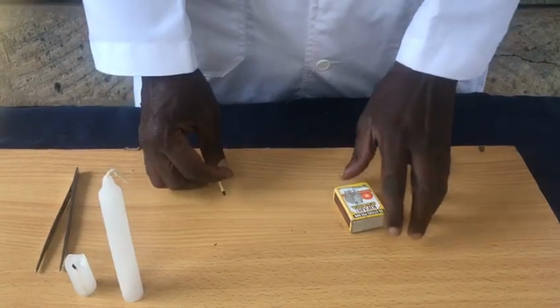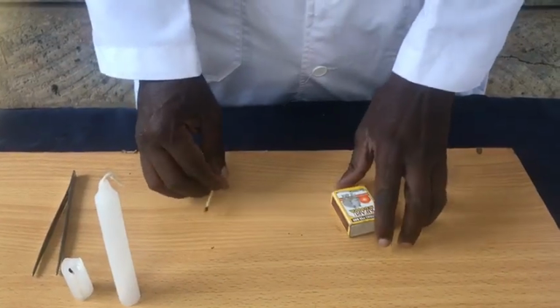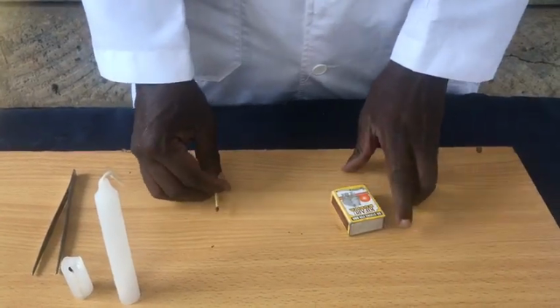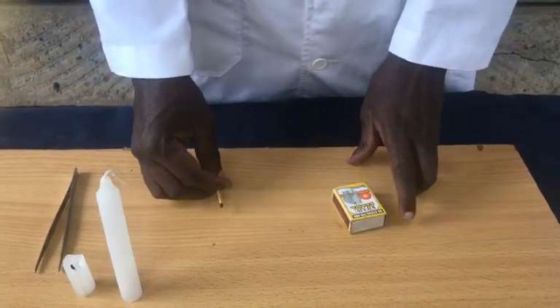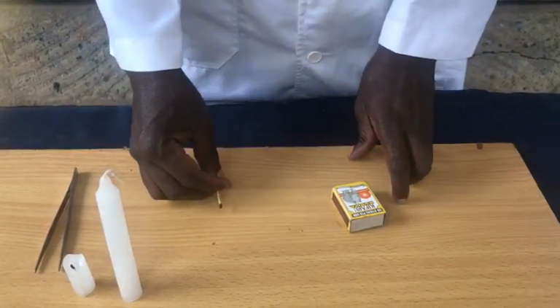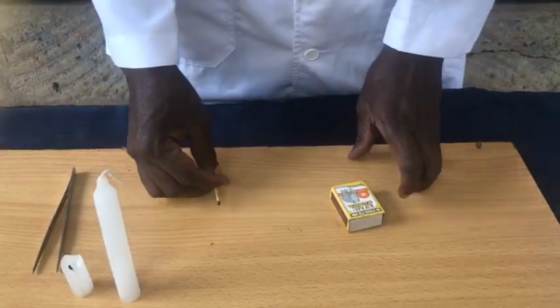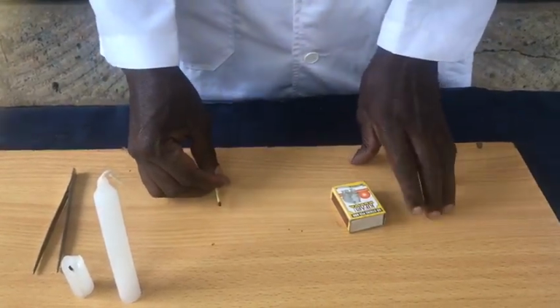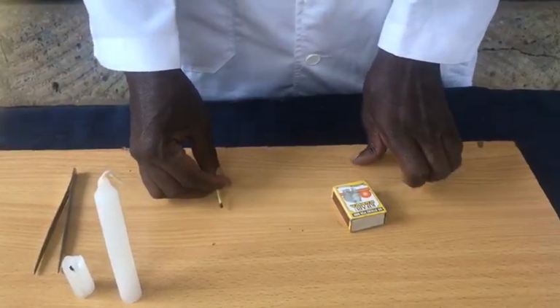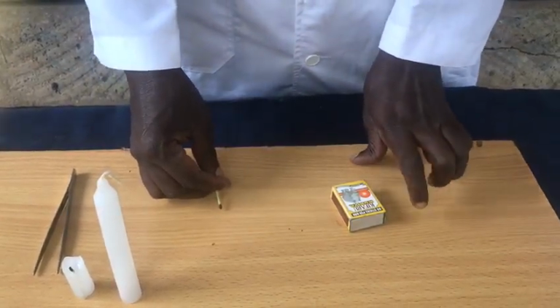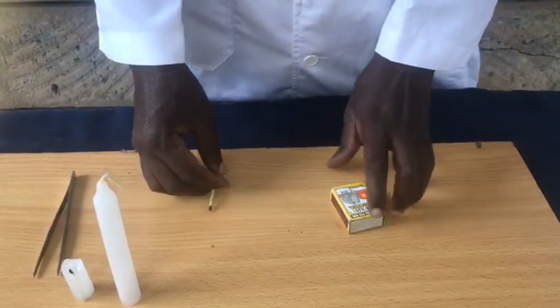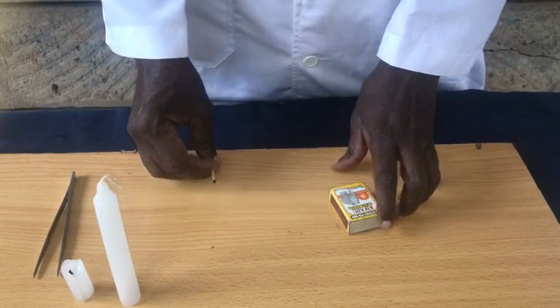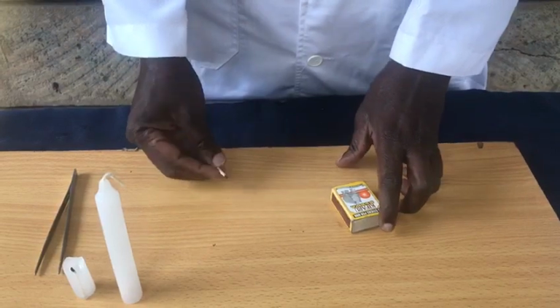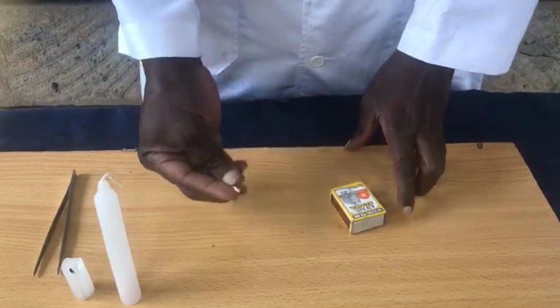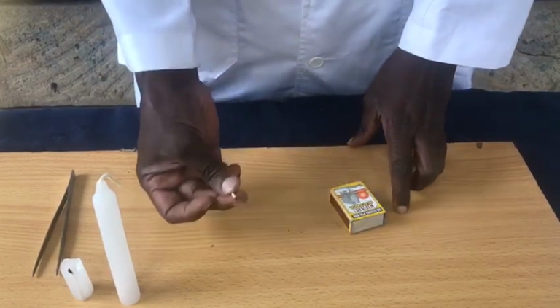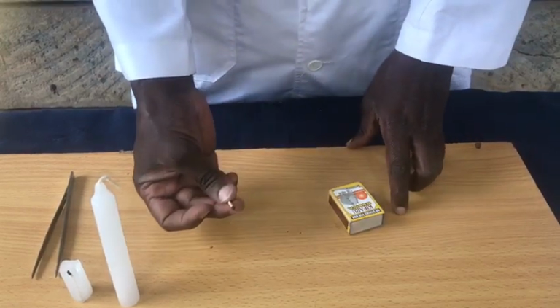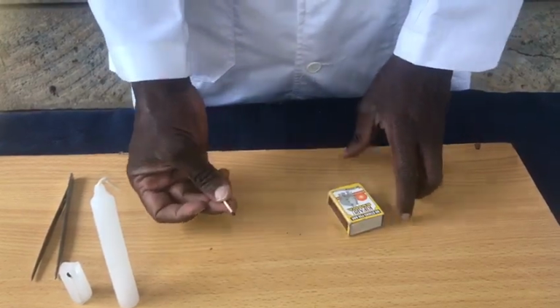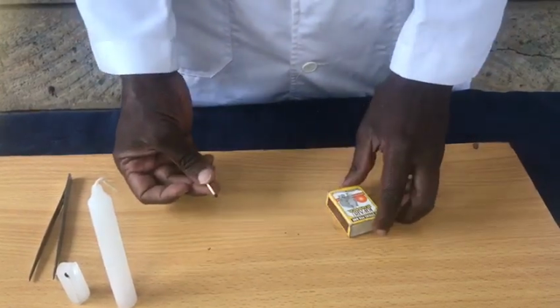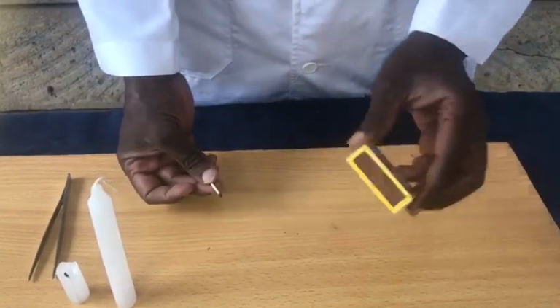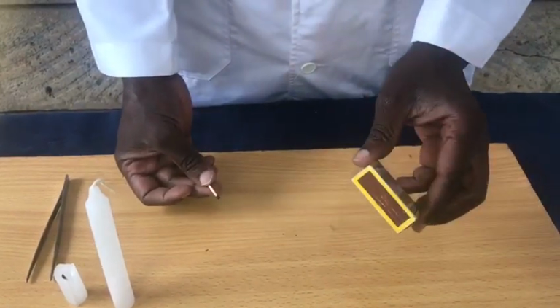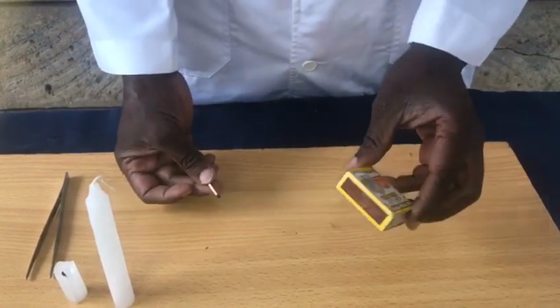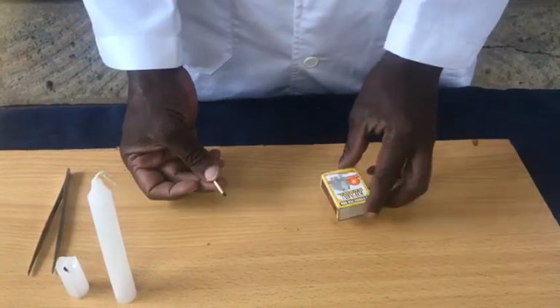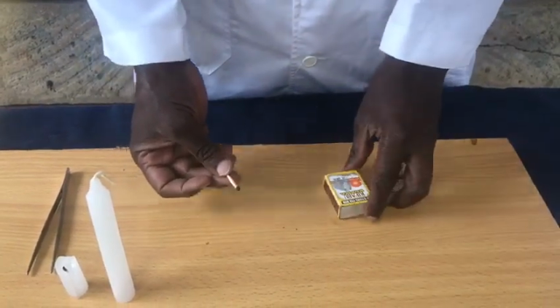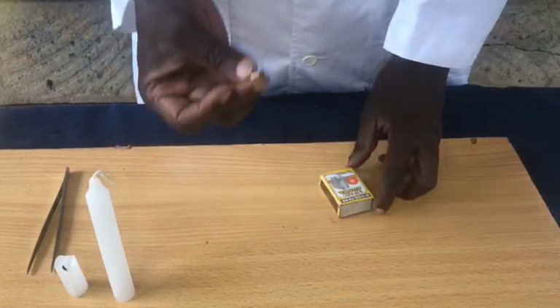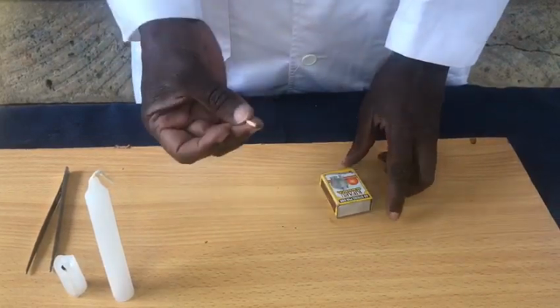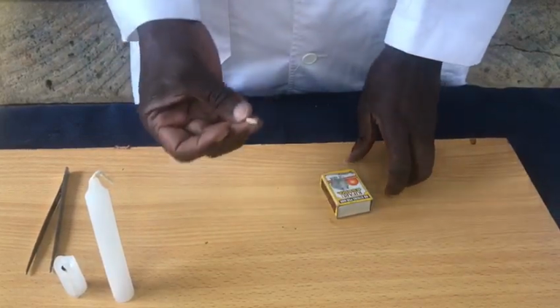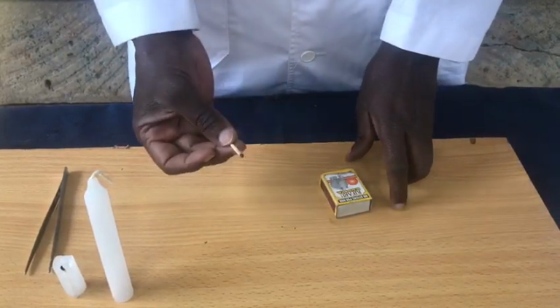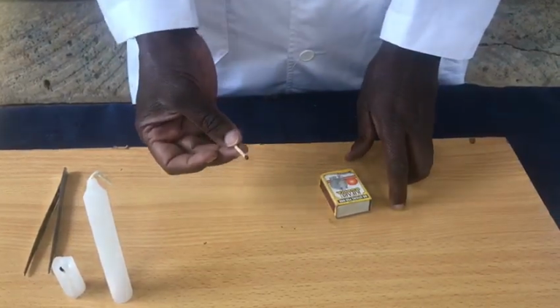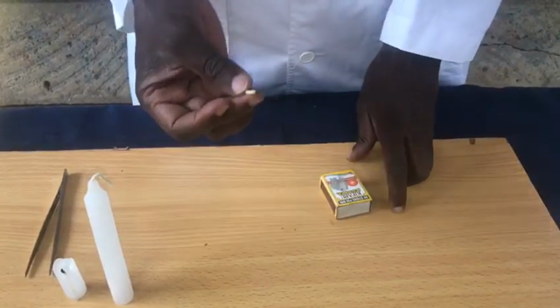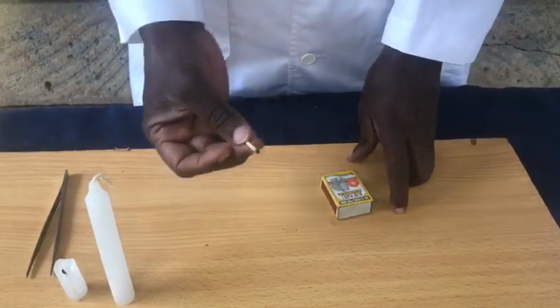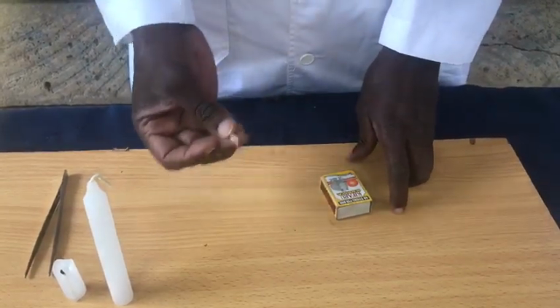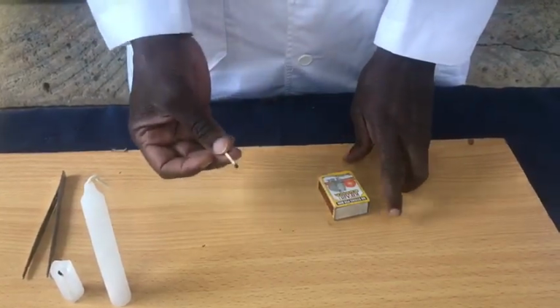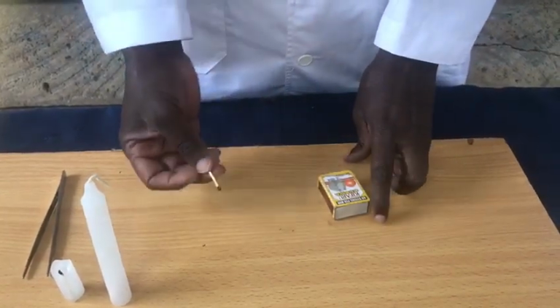The experiment today is about lighting up a matchstick. This is a matchstick and this is a matchbox. To light a matchstick, we need fuel, heat, and oxygen.